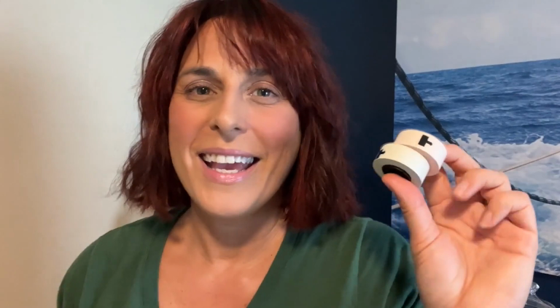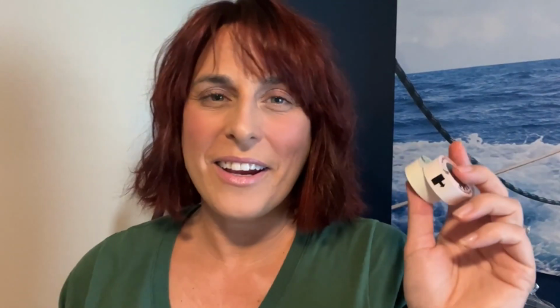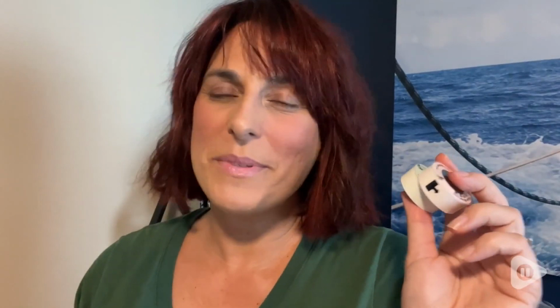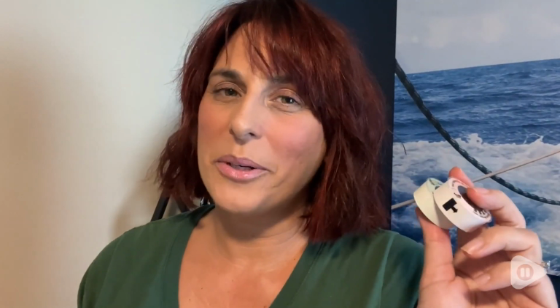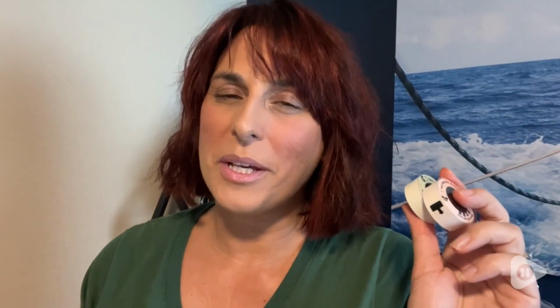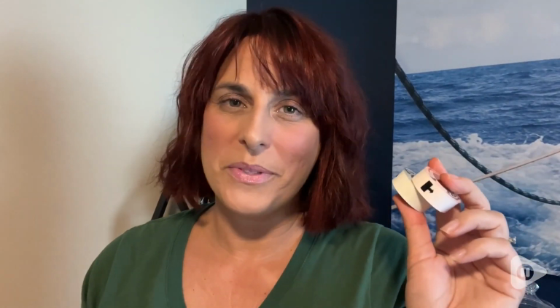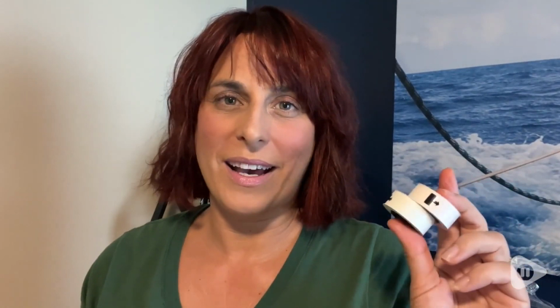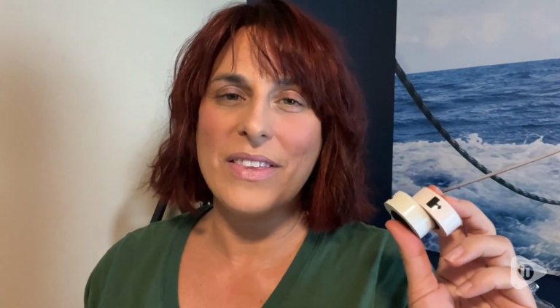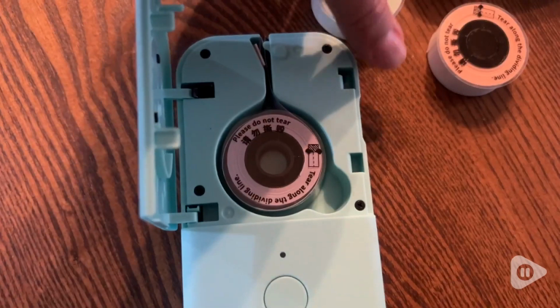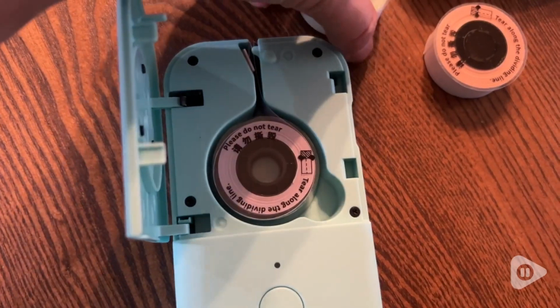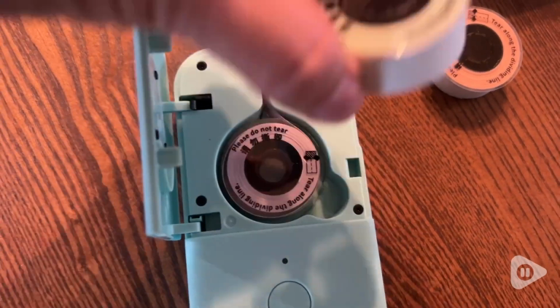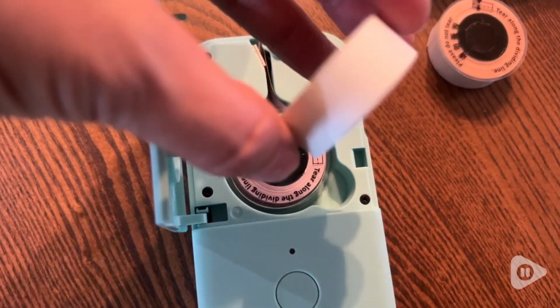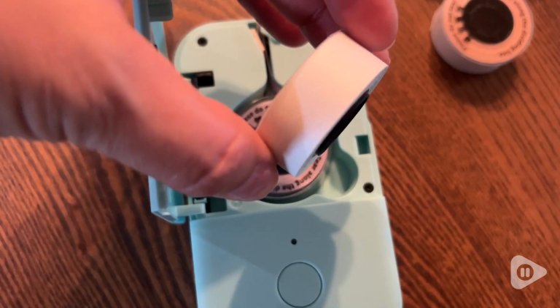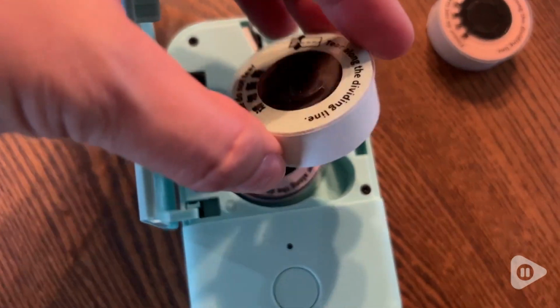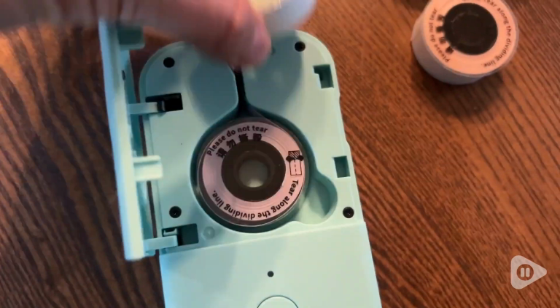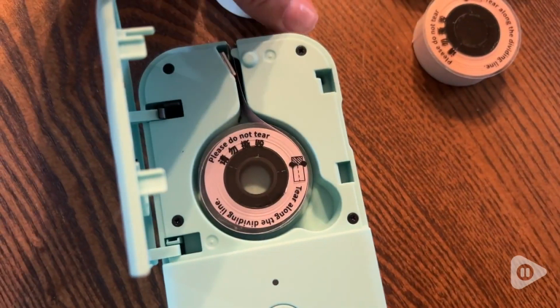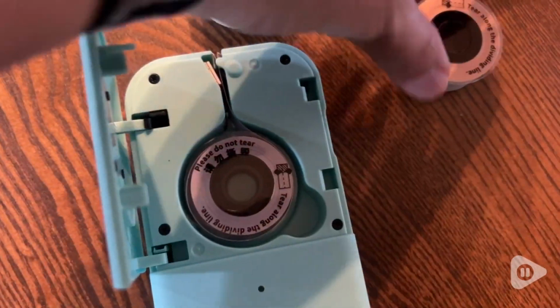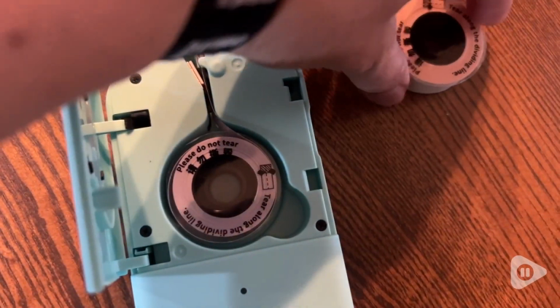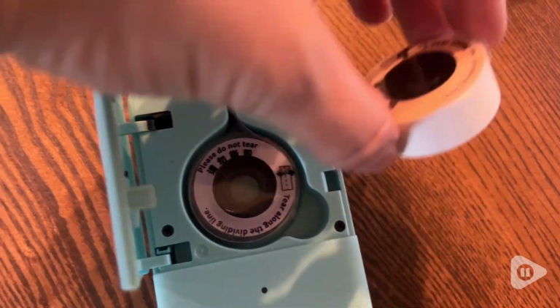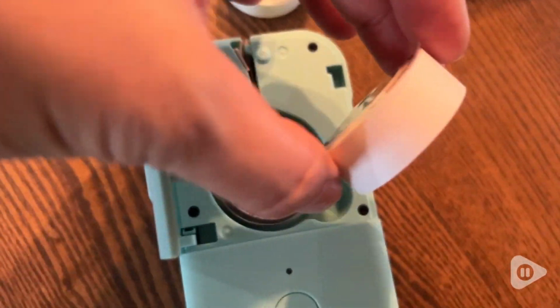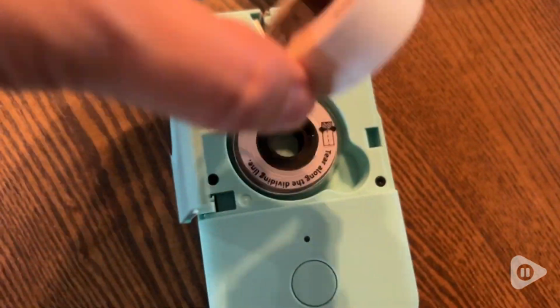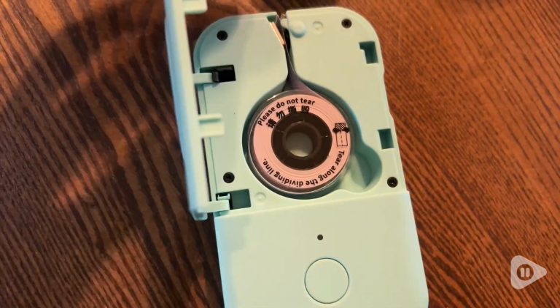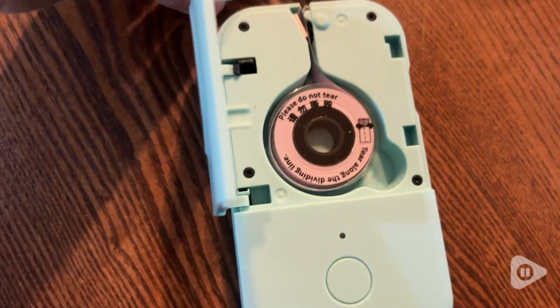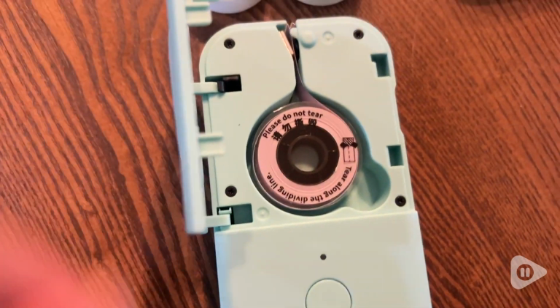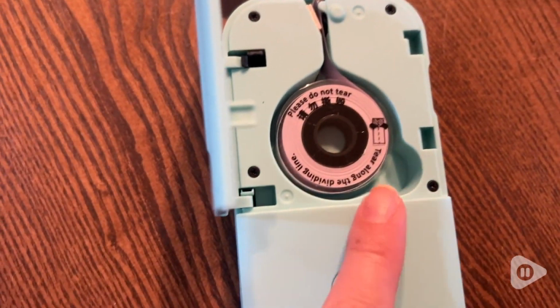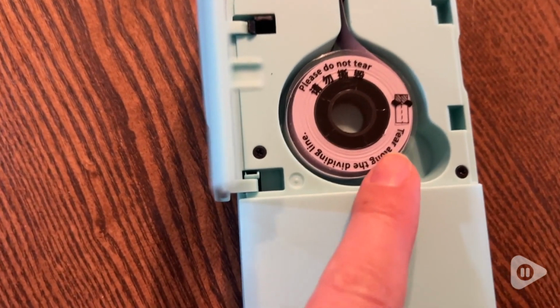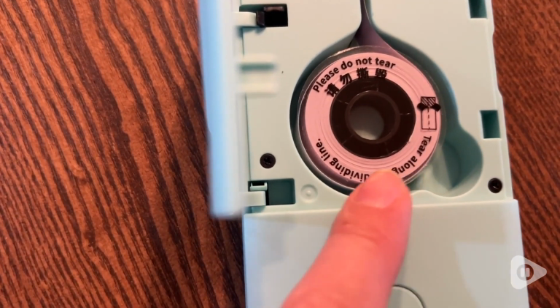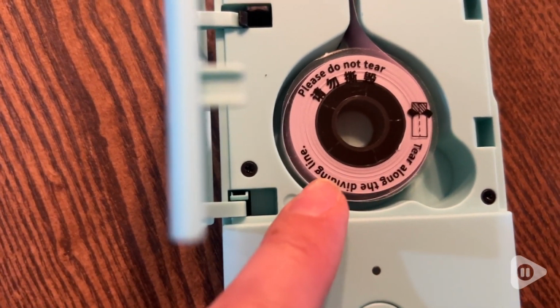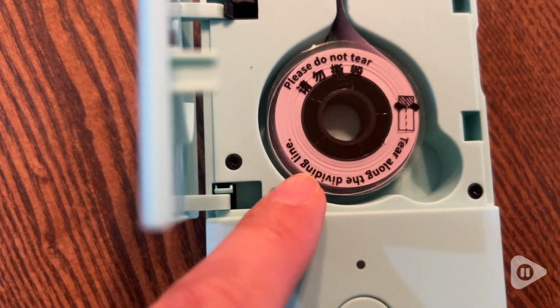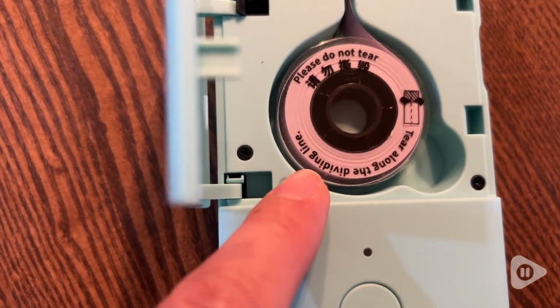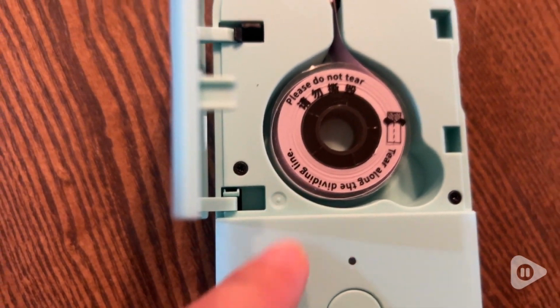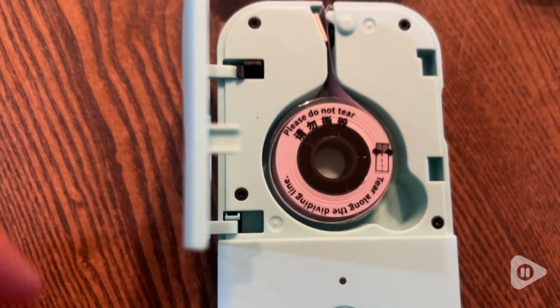Hey there, I'm Sarah with WTI and this is a set of continuous tape labels for my Faux Memo D30 label maker. This set comes in green, orange, and lavender.